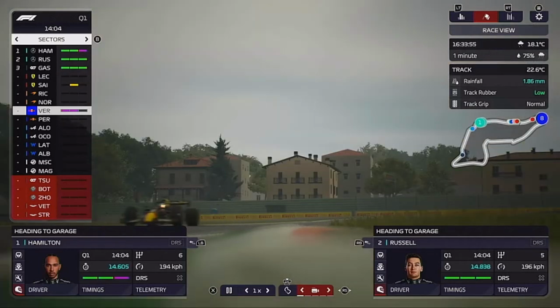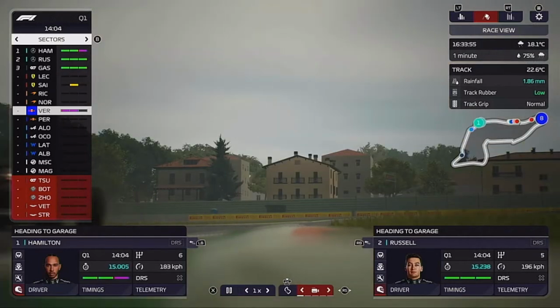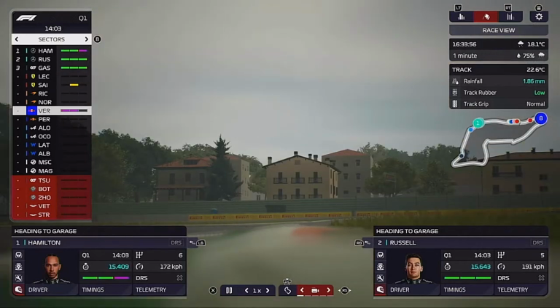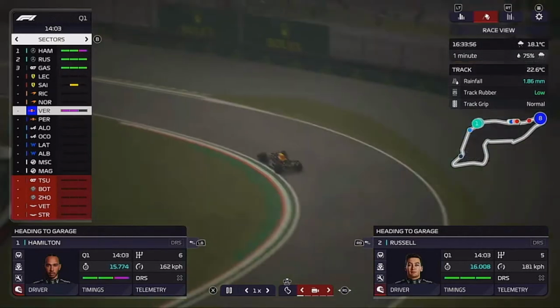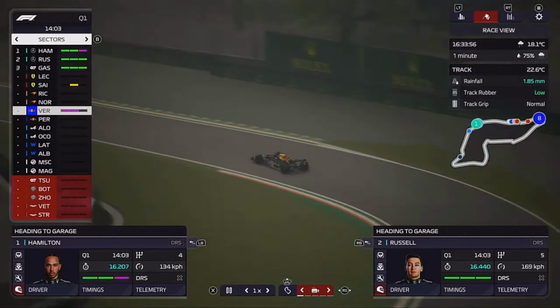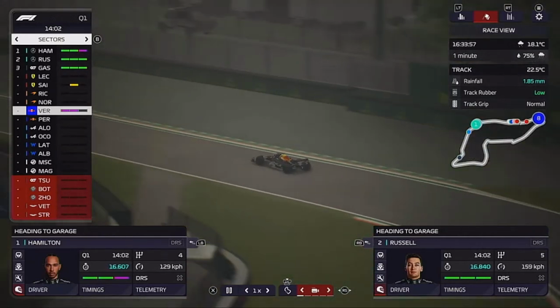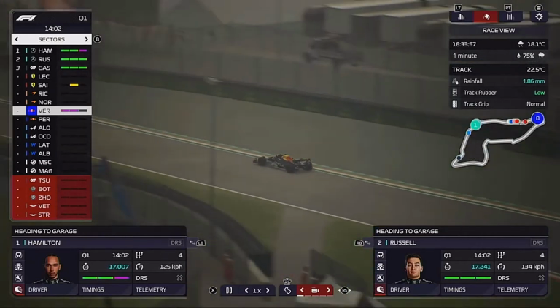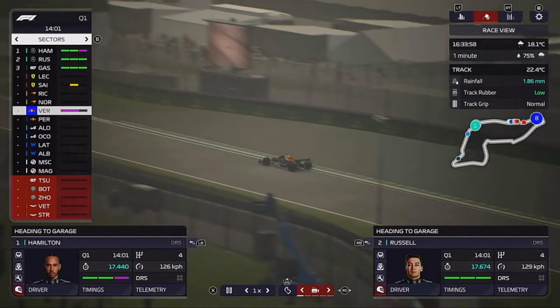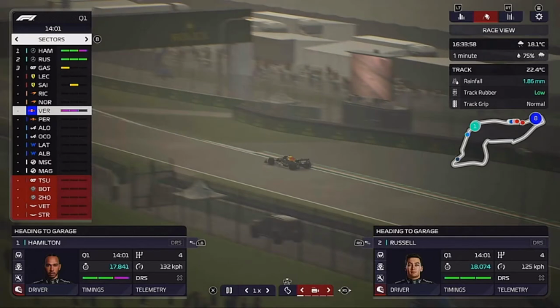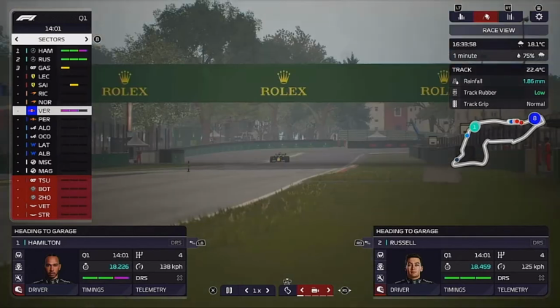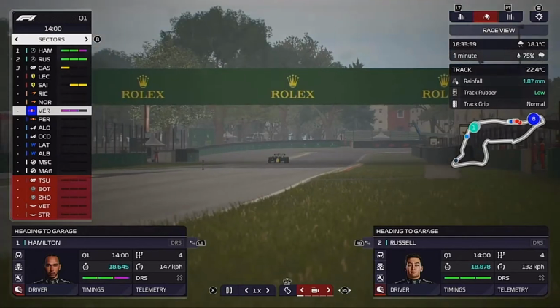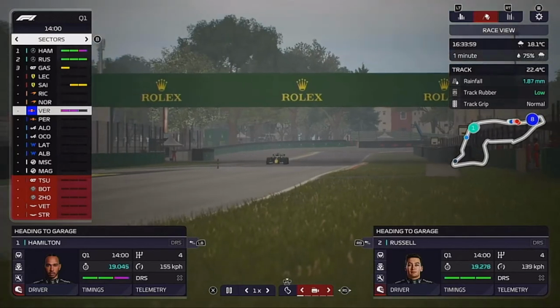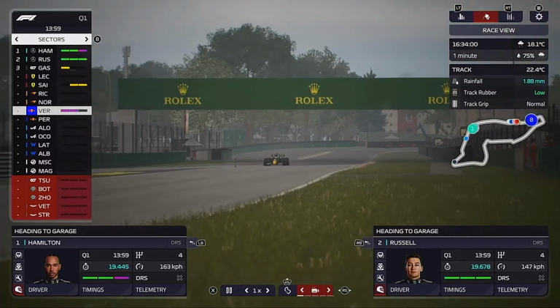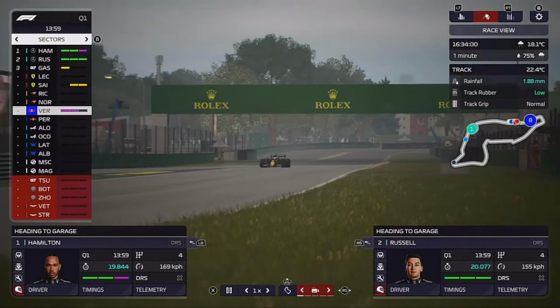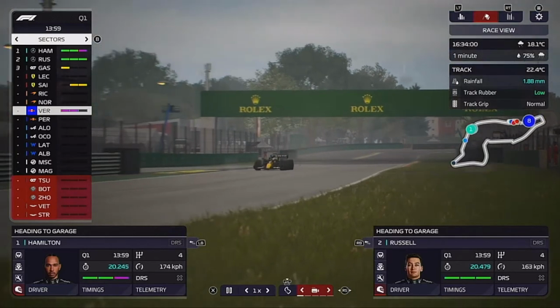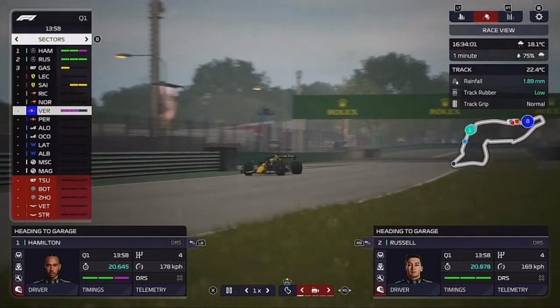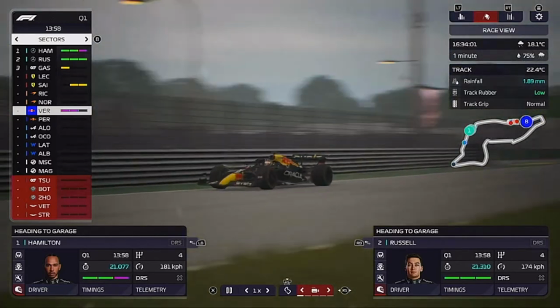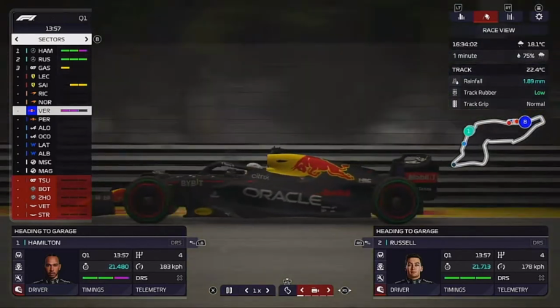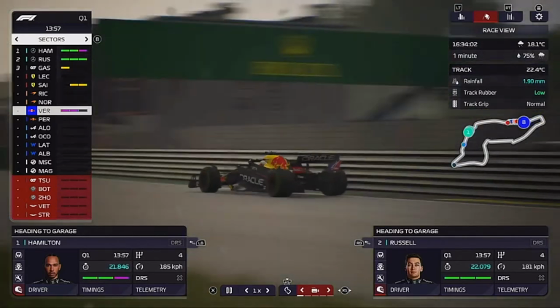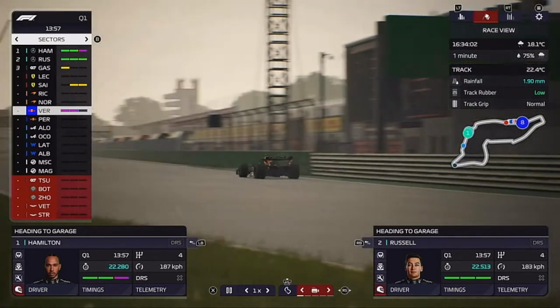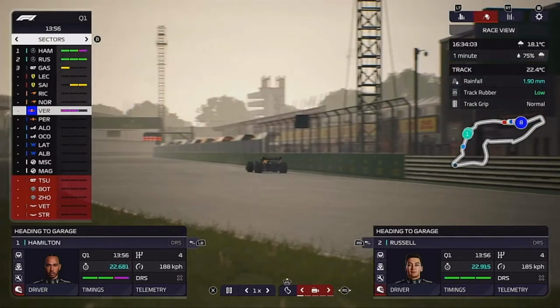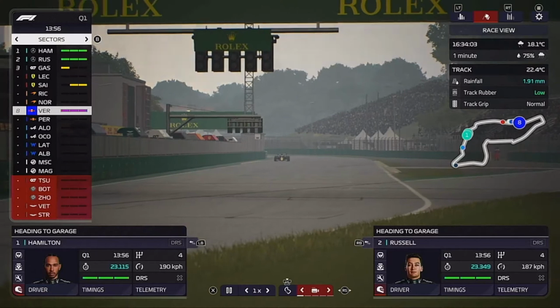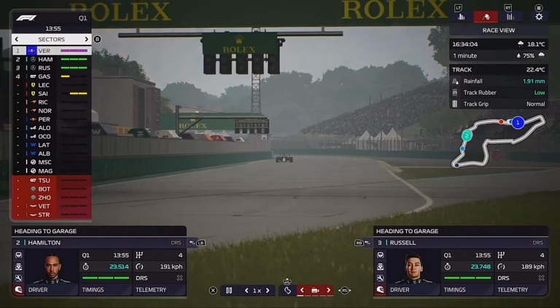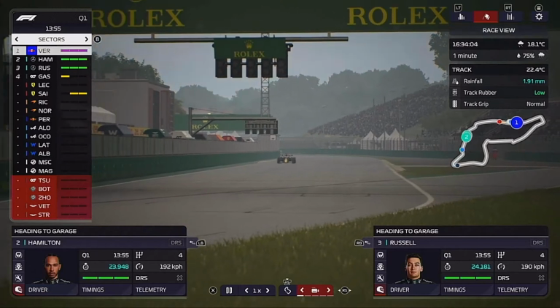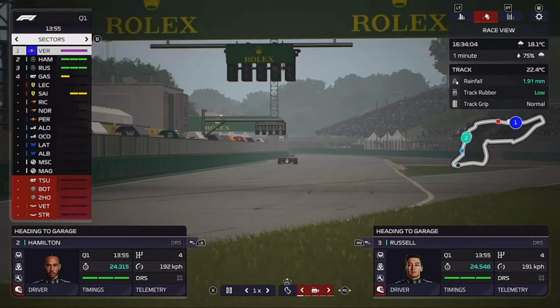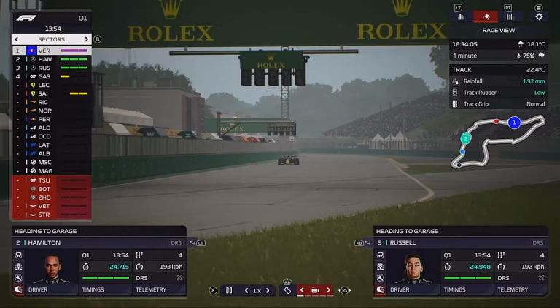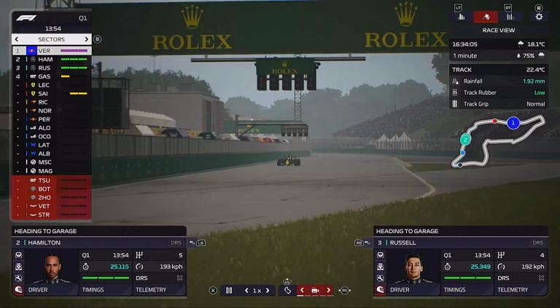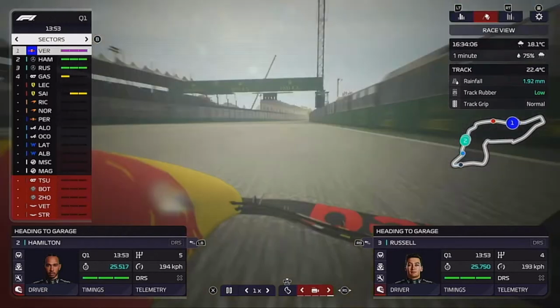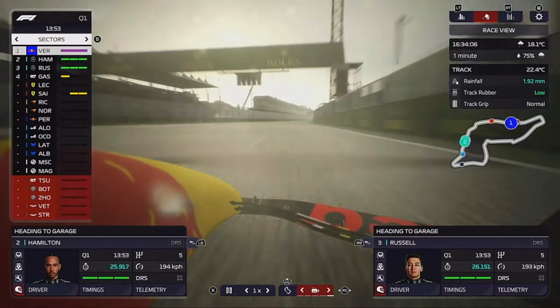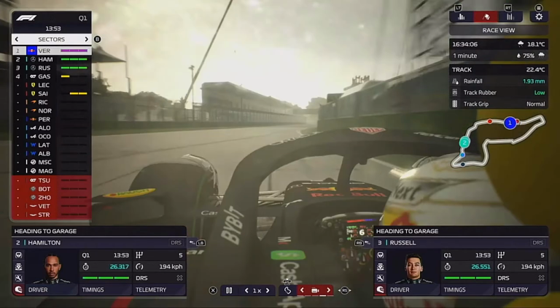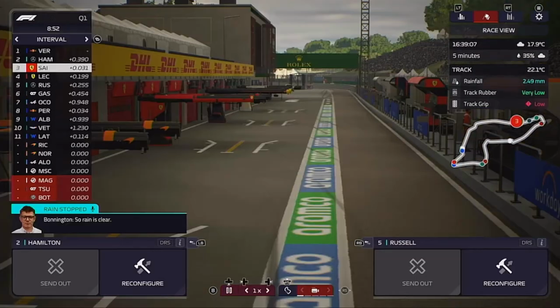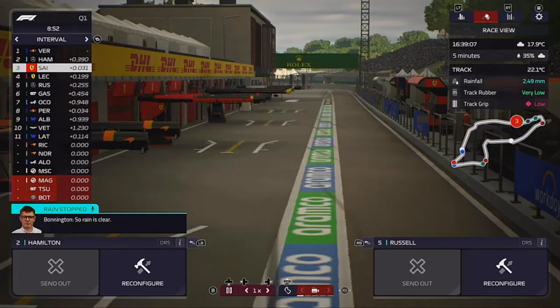Verstappen is doing what he does best — two purple sectors, and he's just about to take the final purple sector away from Hamilton as well. Up to the line, easy peasy for the Dutchman.